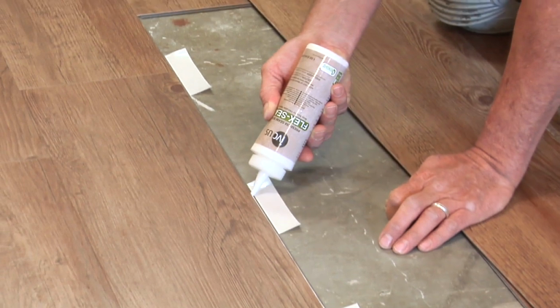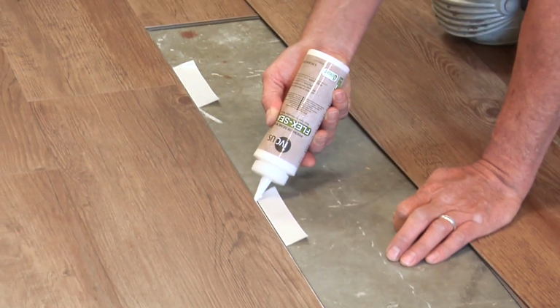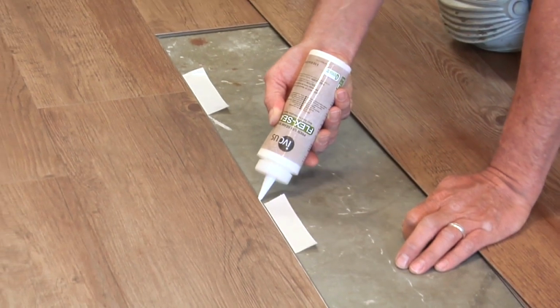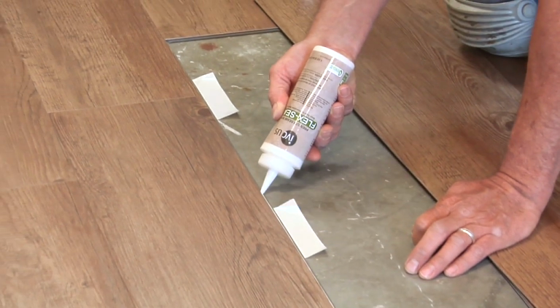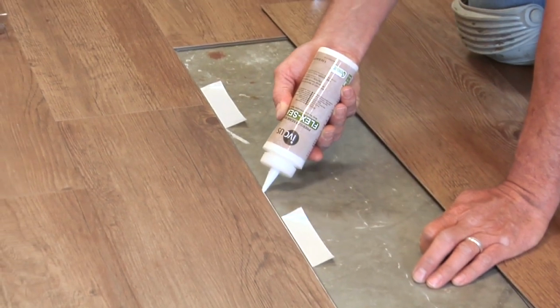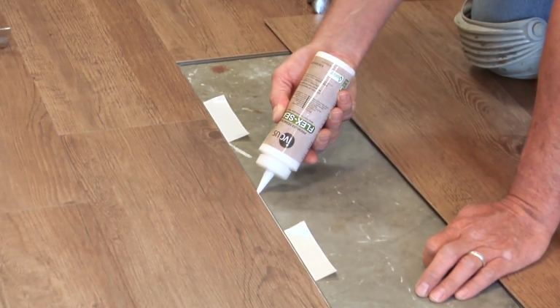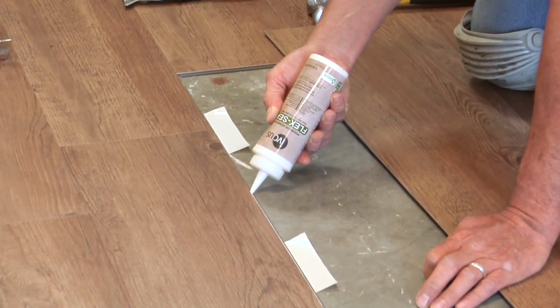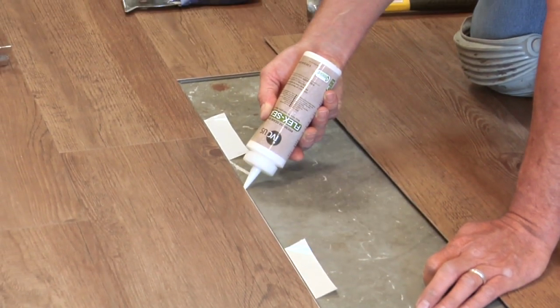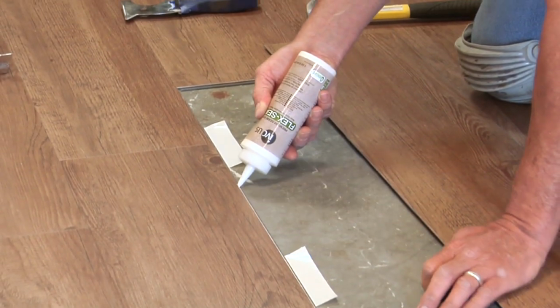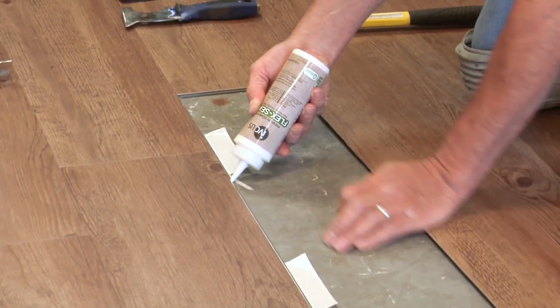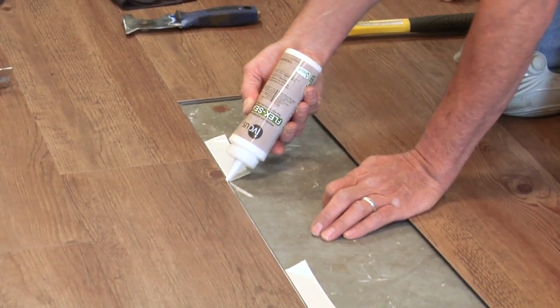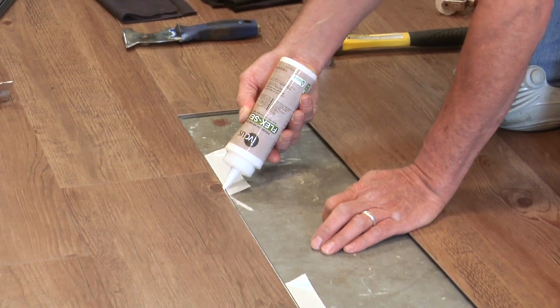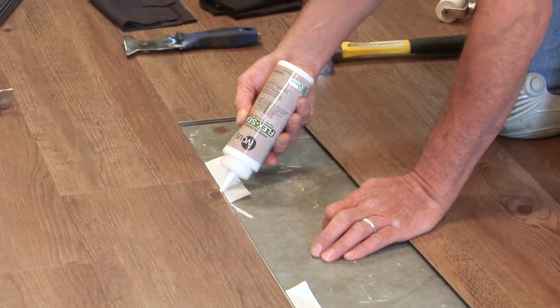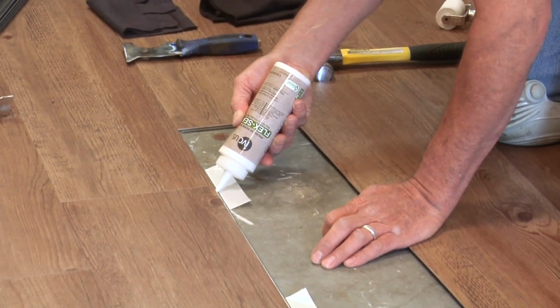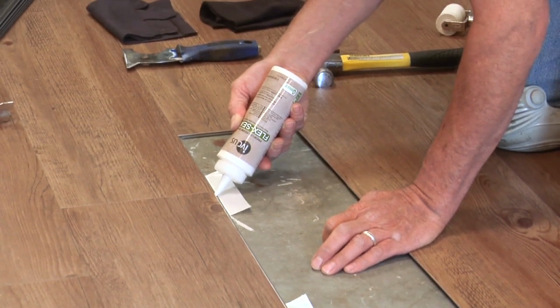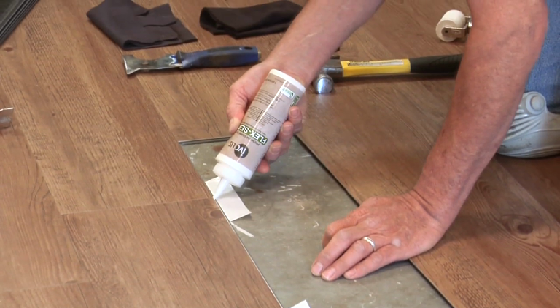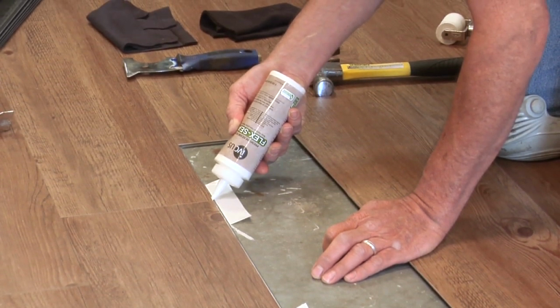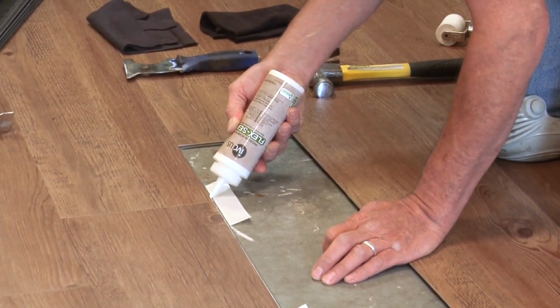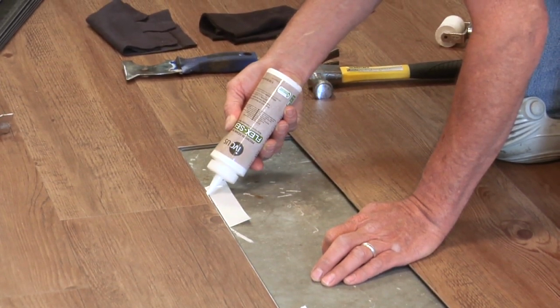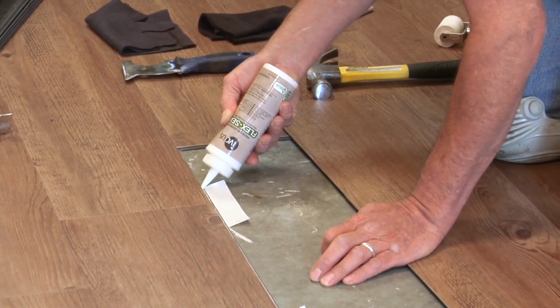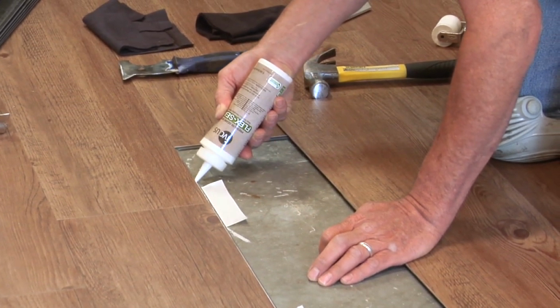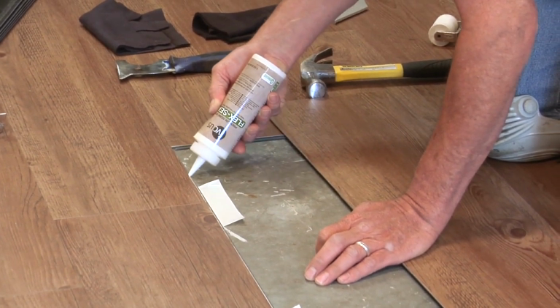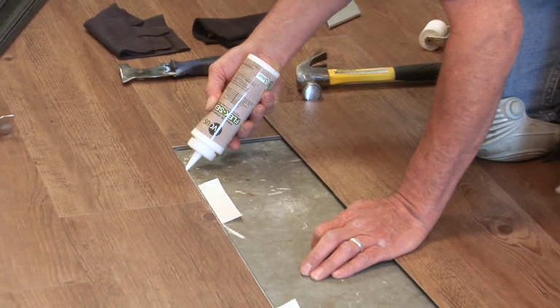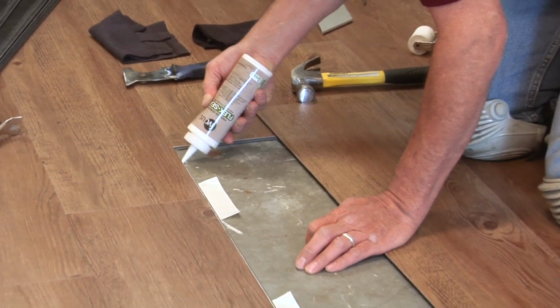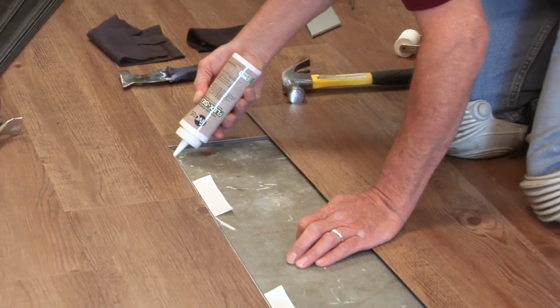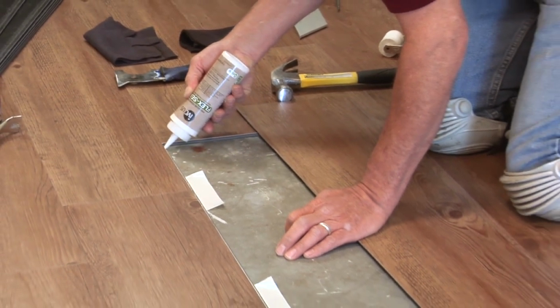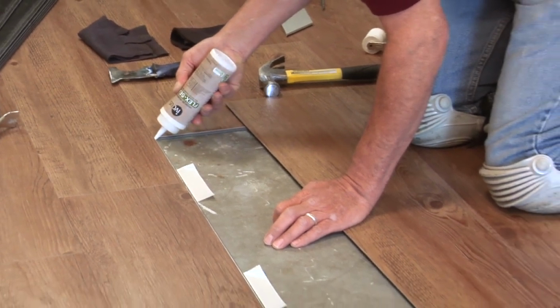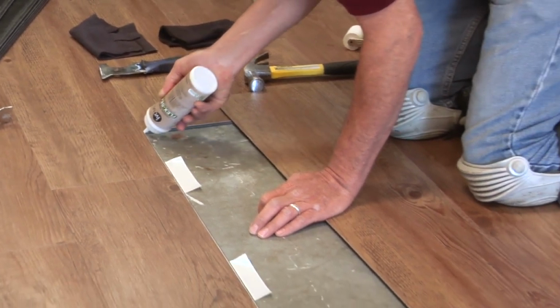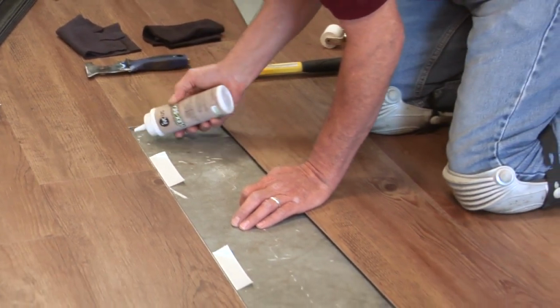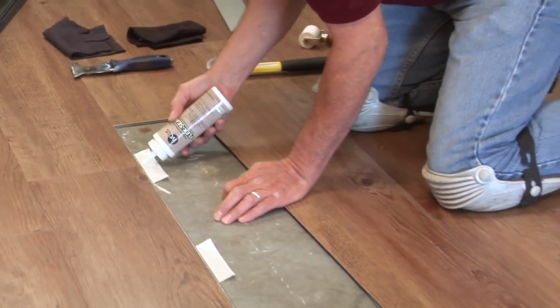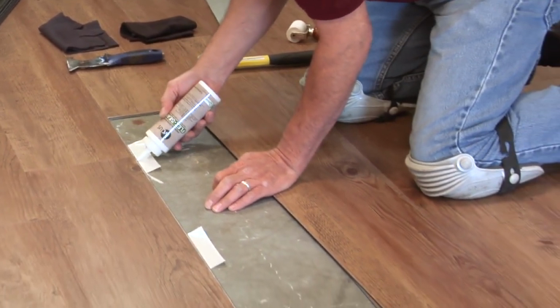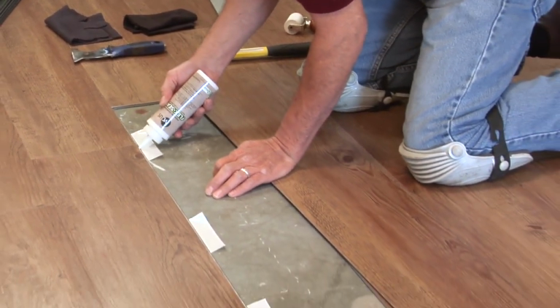Note that the long tongue of the replacement plank or tile and the uncut compression fit end joint will not need tape or seam adhesive, as you will be using the plank or tile's locking mechanism.